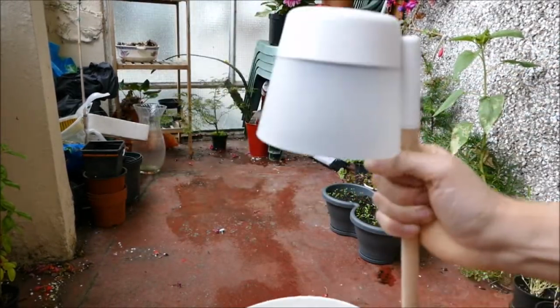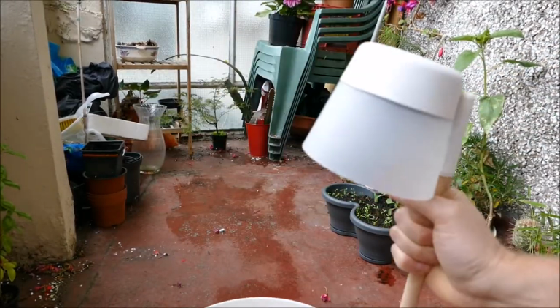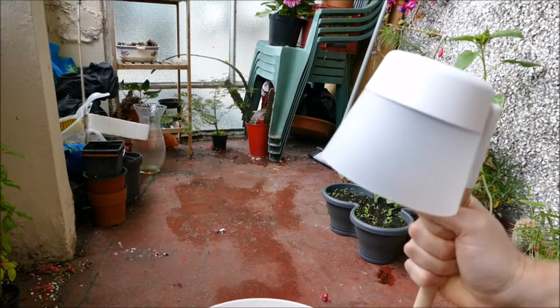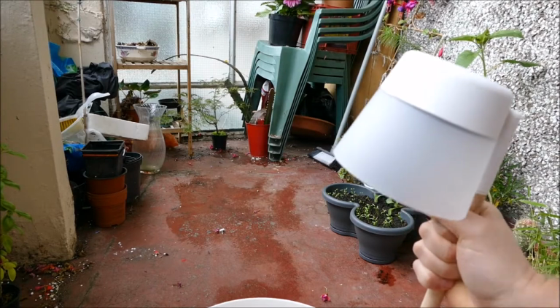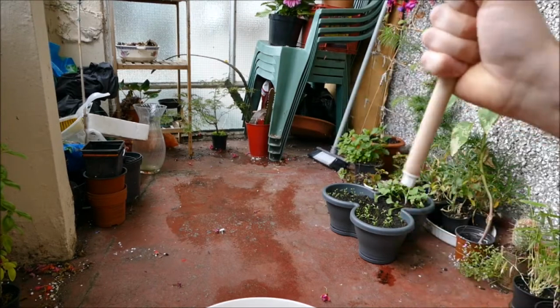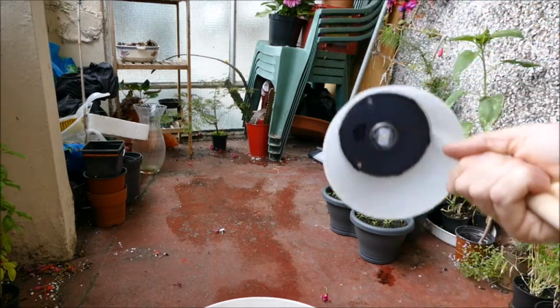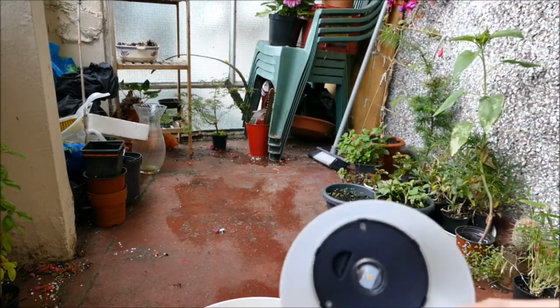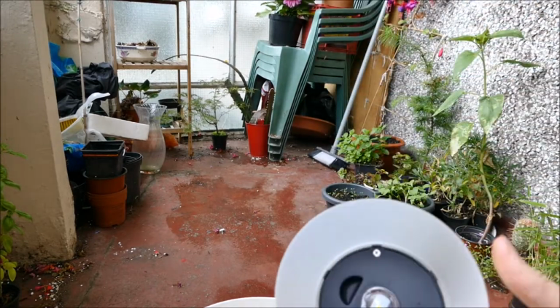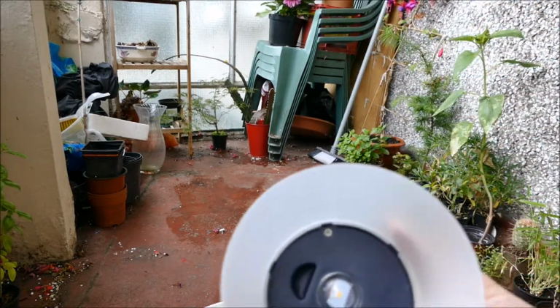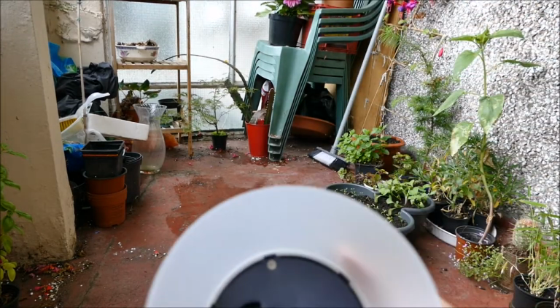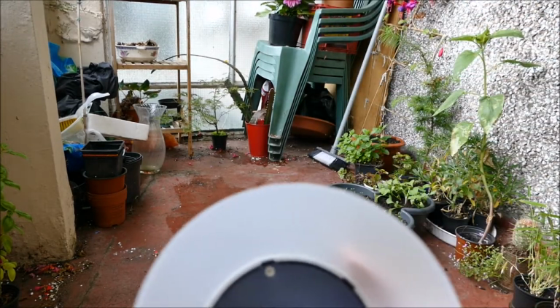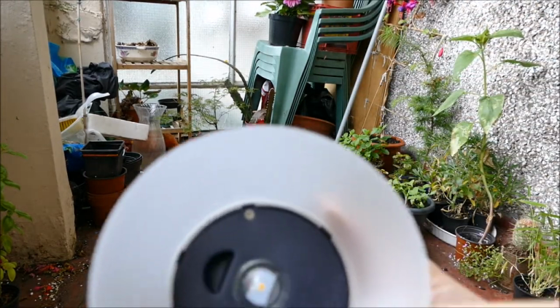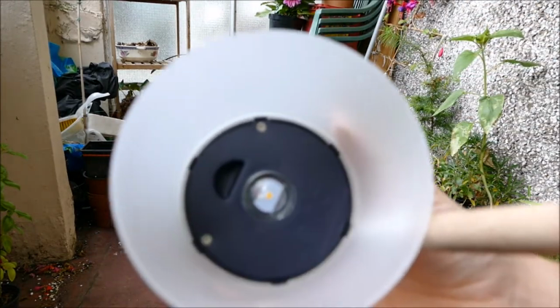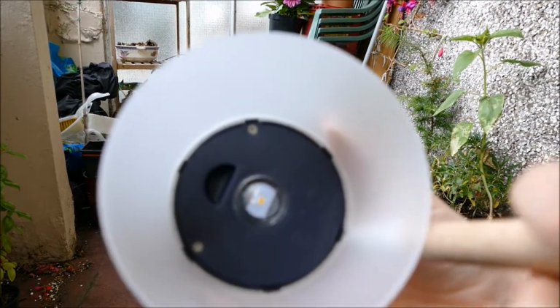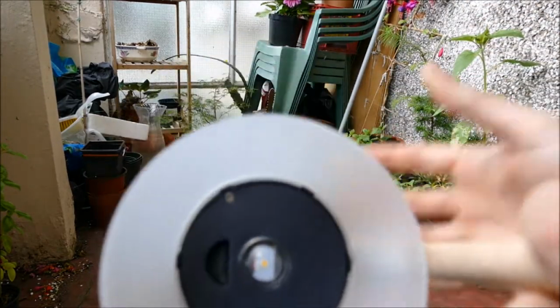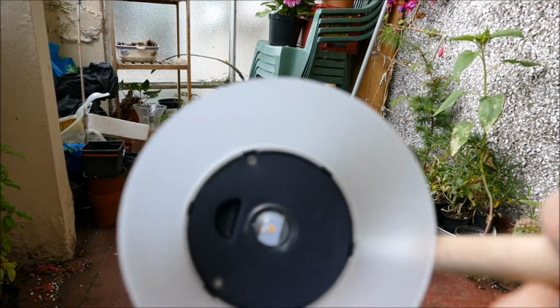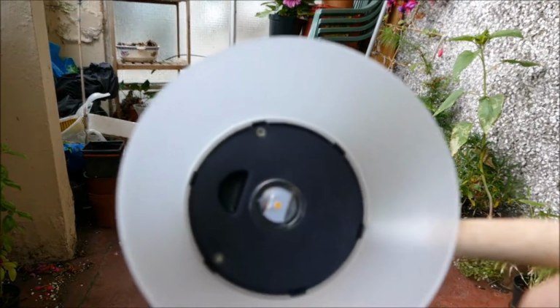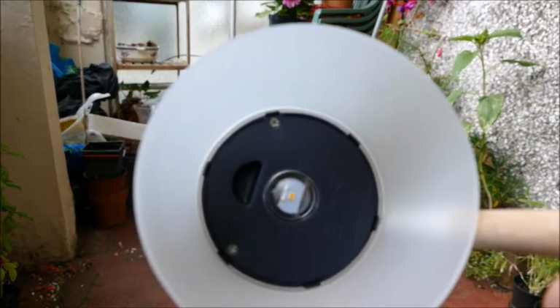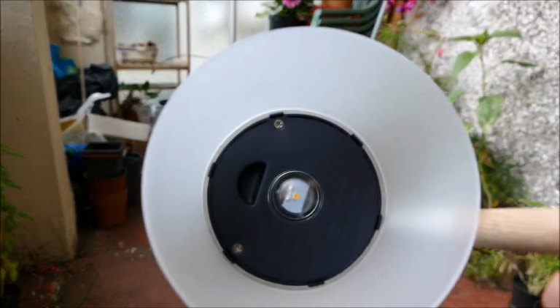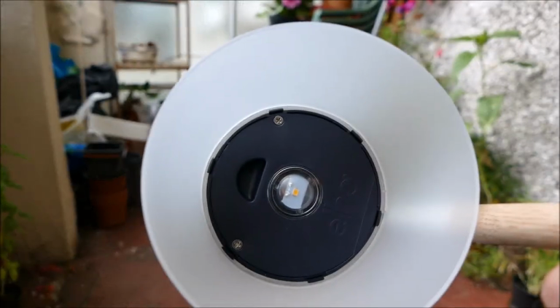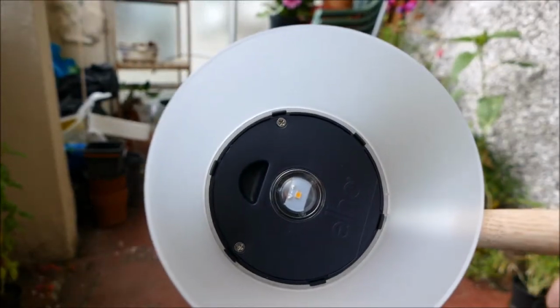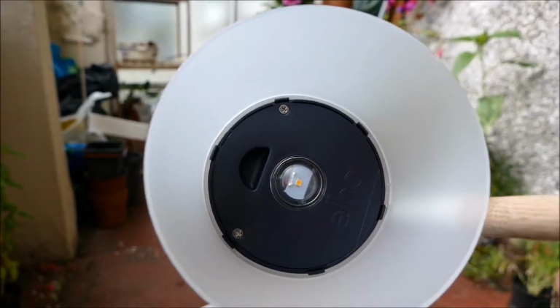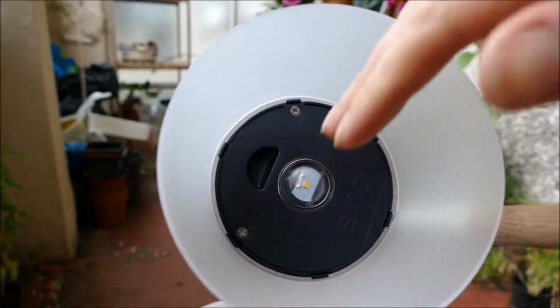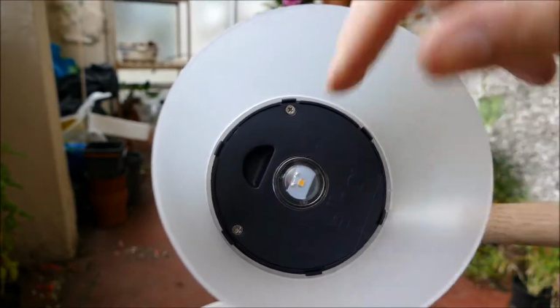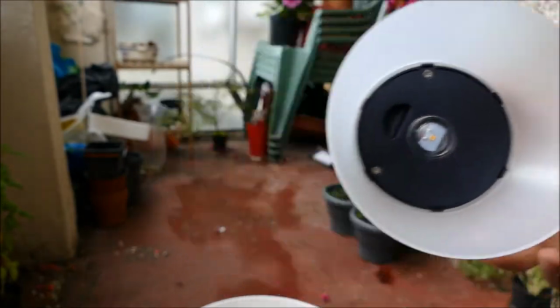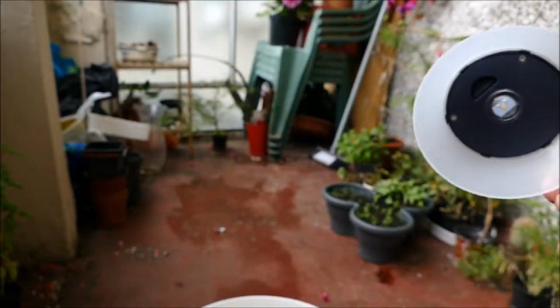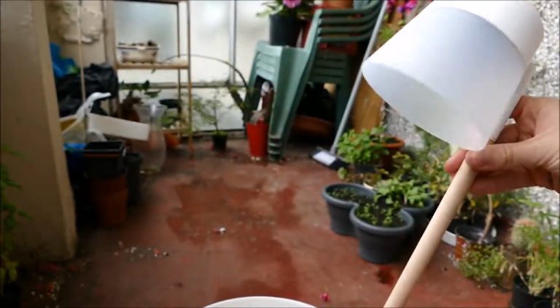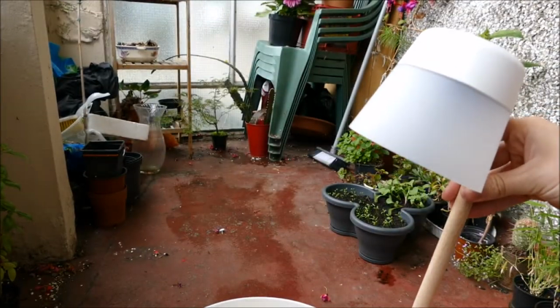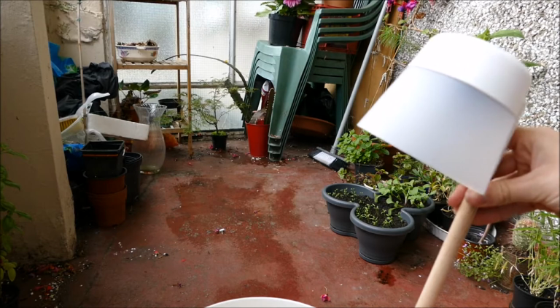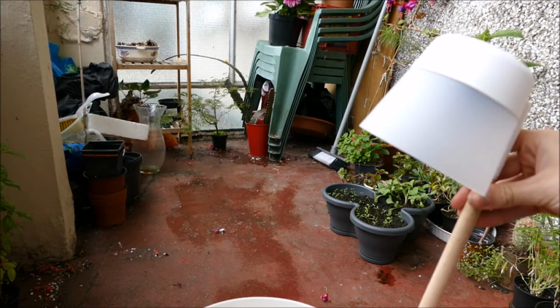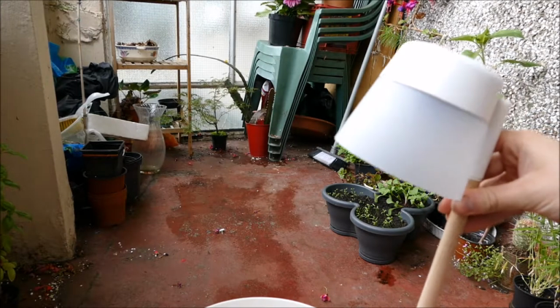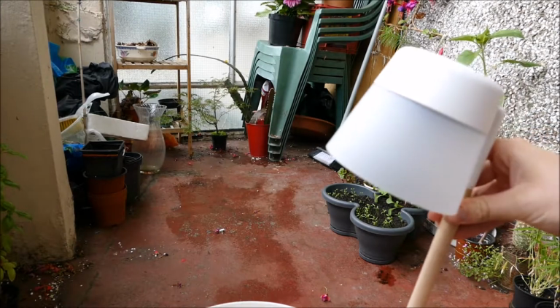I'll just attach it so you can have a look at it more clearly. You can see there's a little LED light inside there, and that will light up at night and illuminate any plant that's inside this pot.